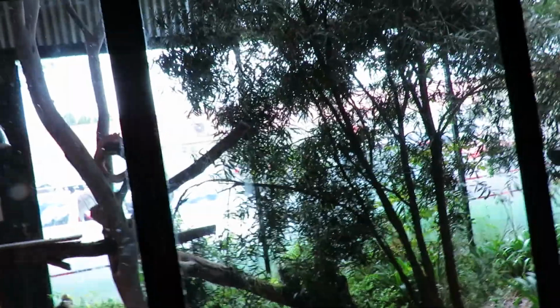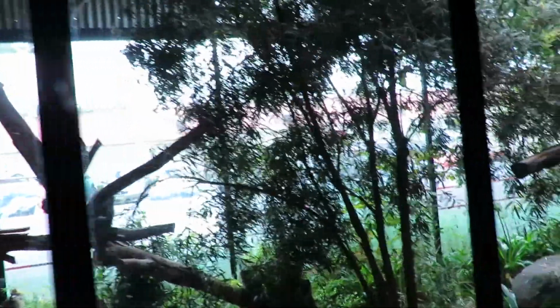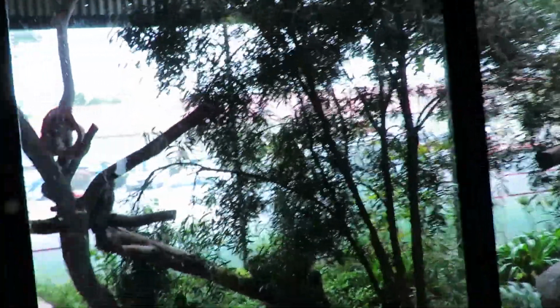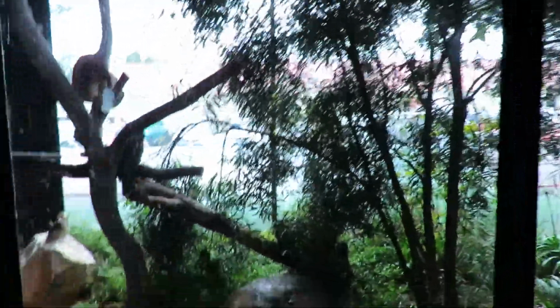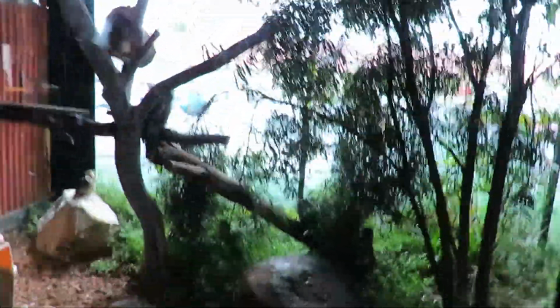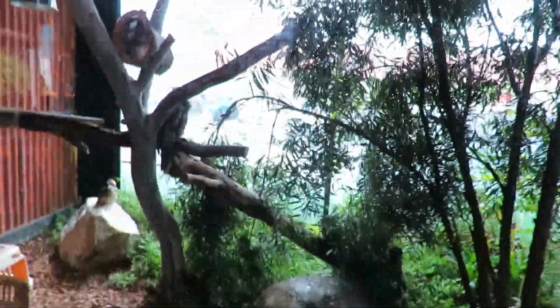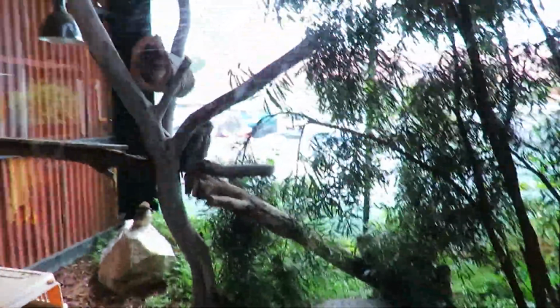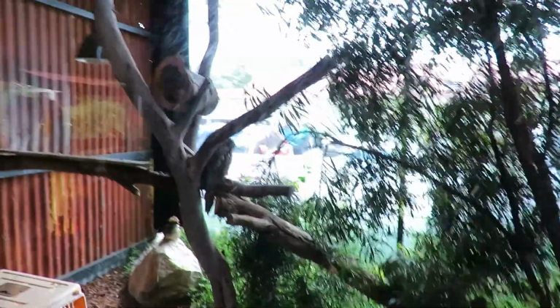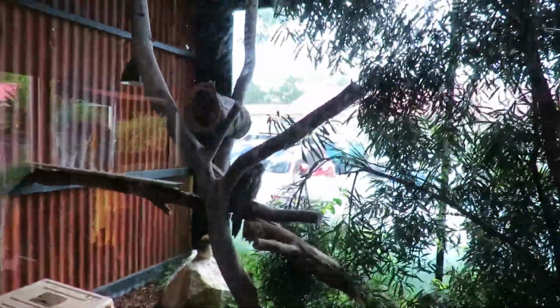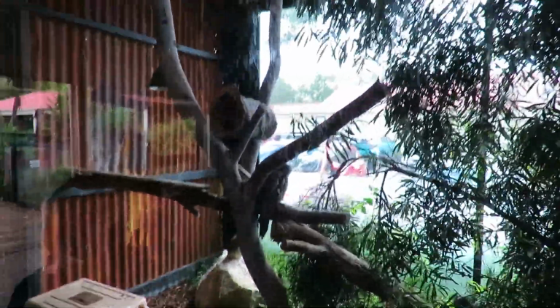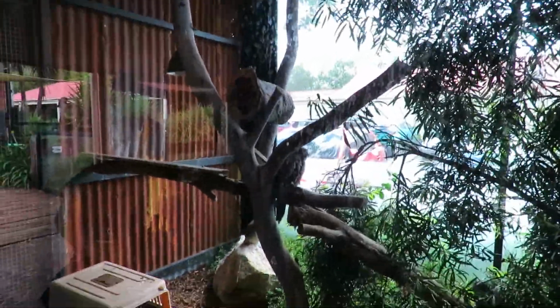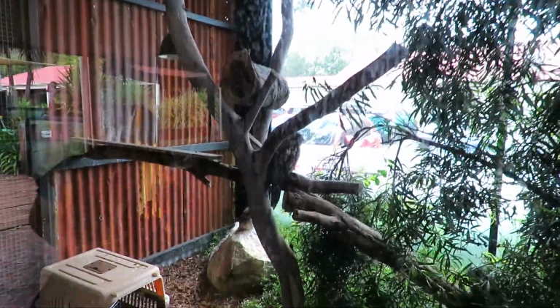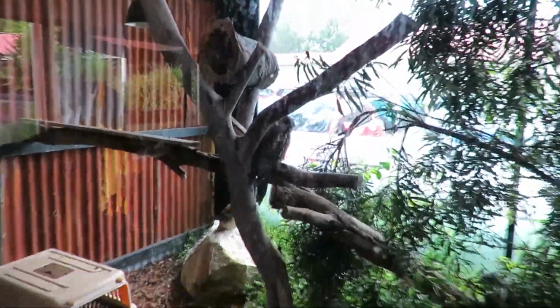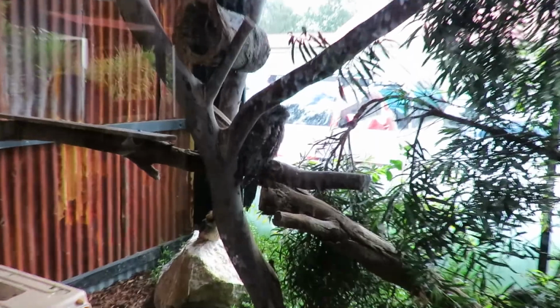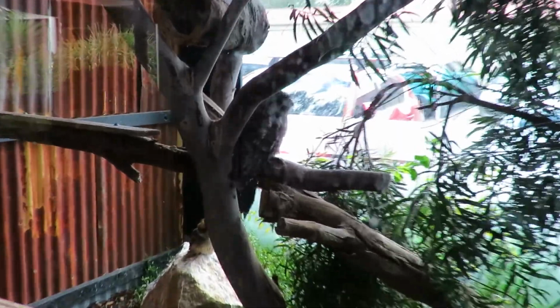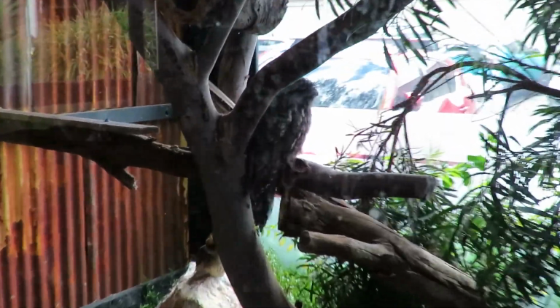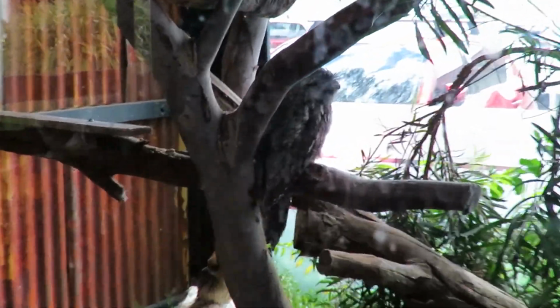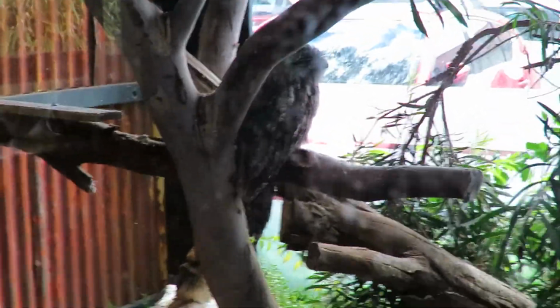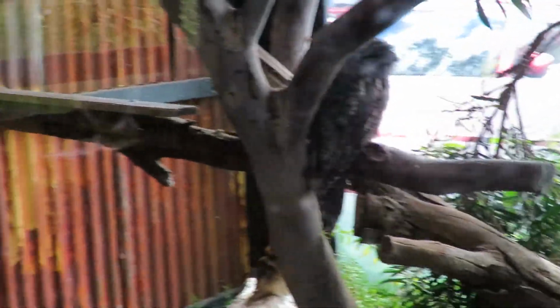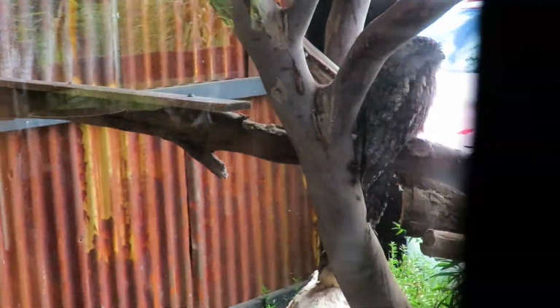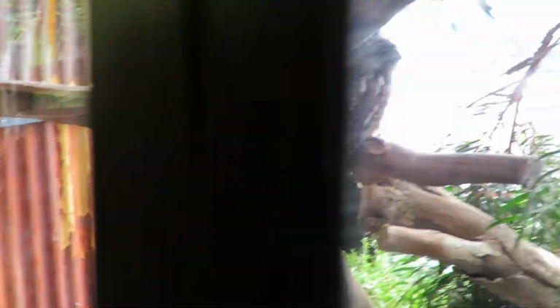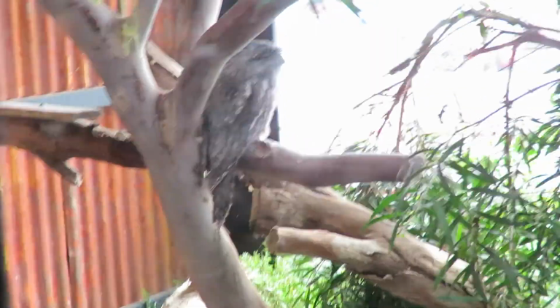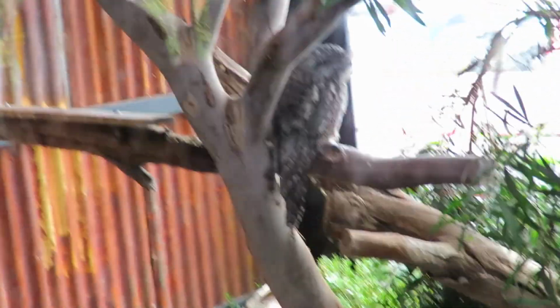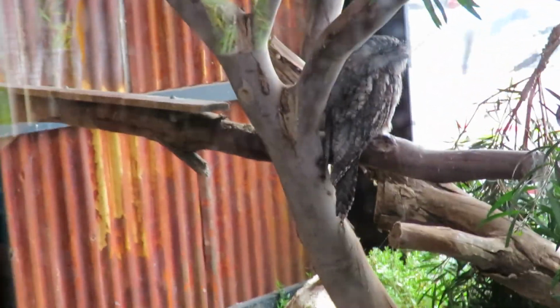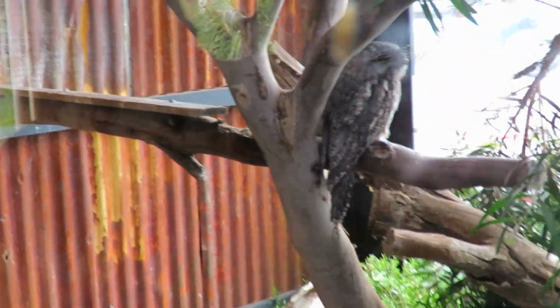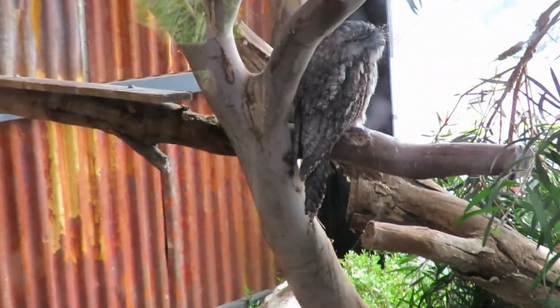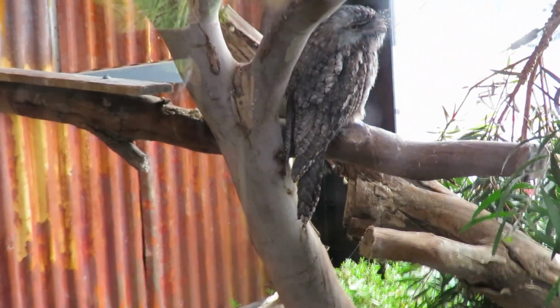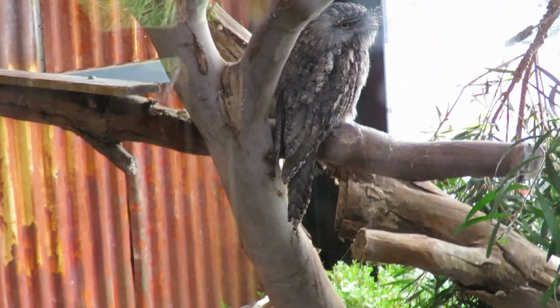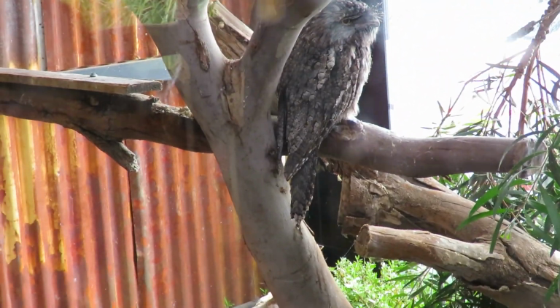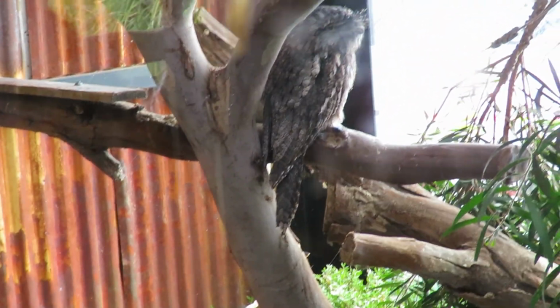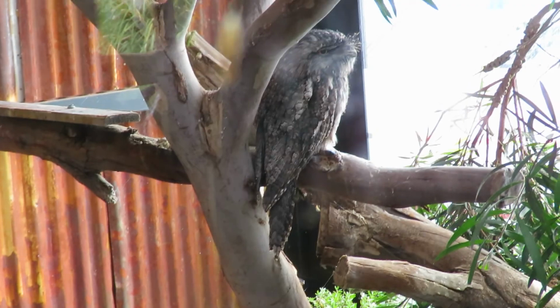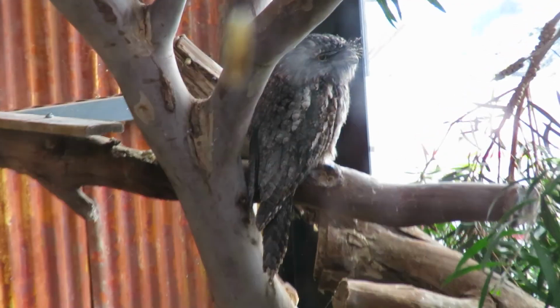Oh yeah, the tawny frogmouth up the top there Zoe. See the tawny frogmouth? The tawny frogmouth, where? Up the top there. See him? Yeah.